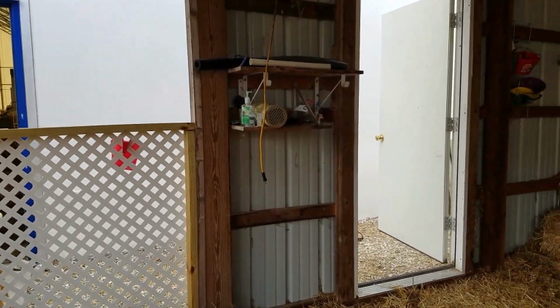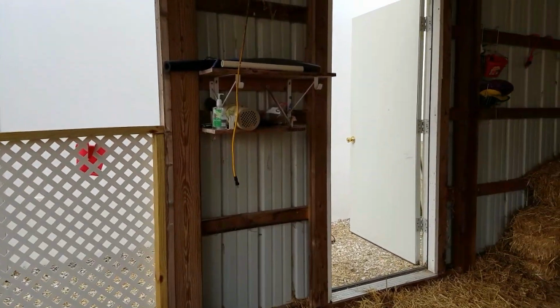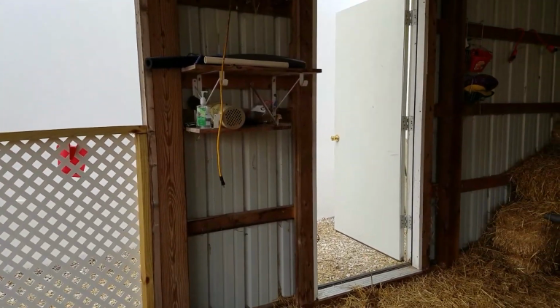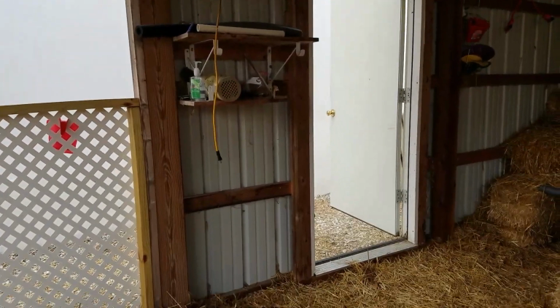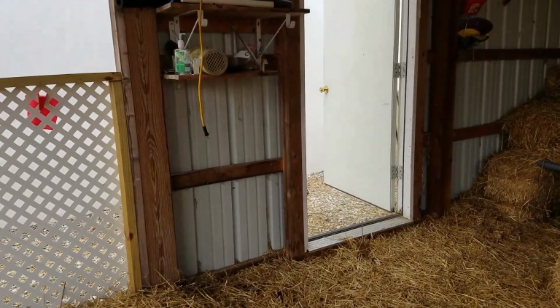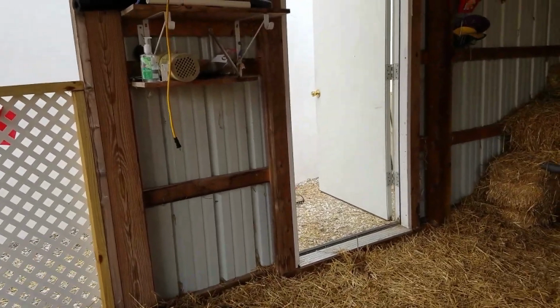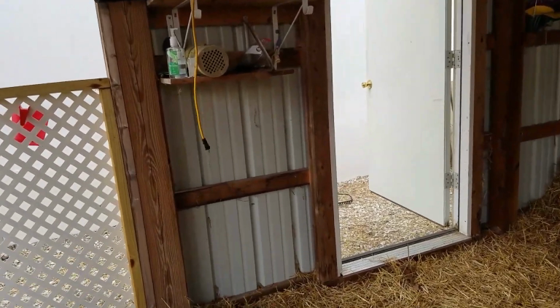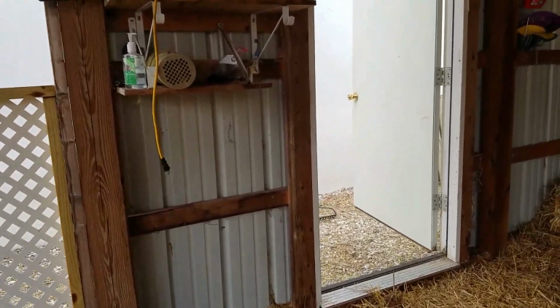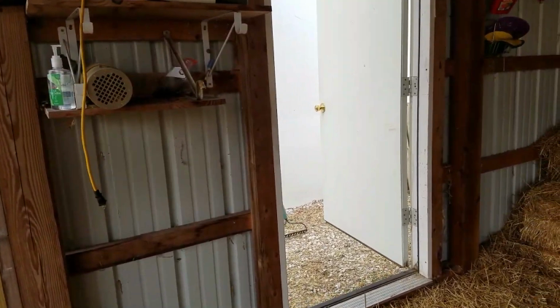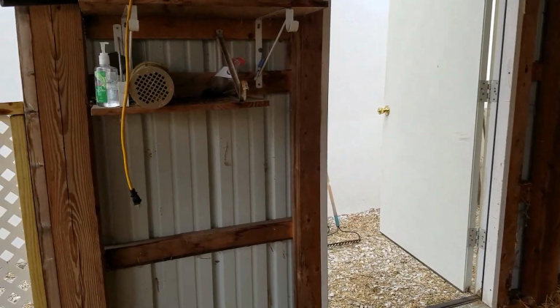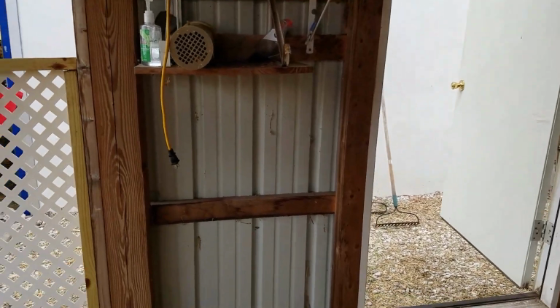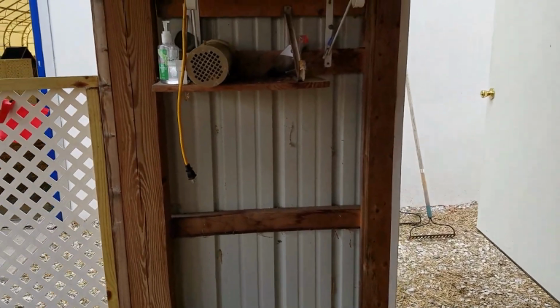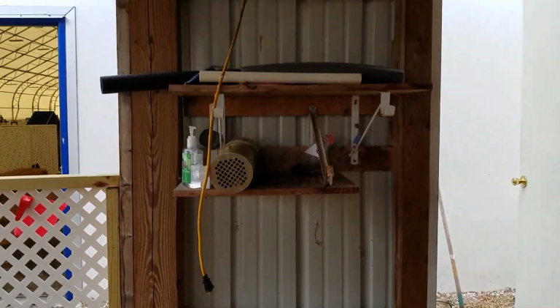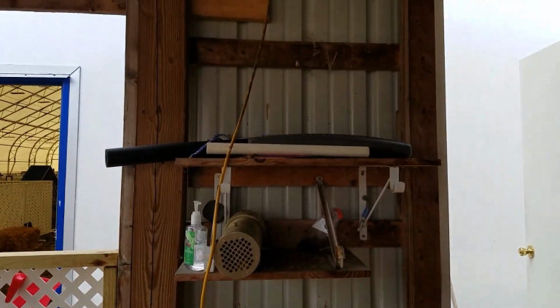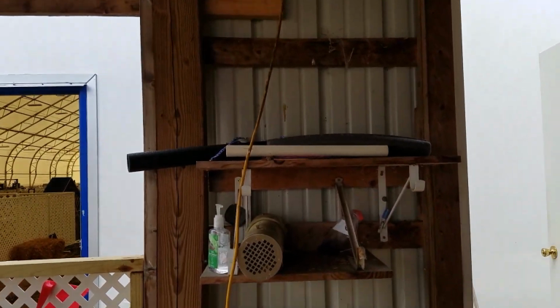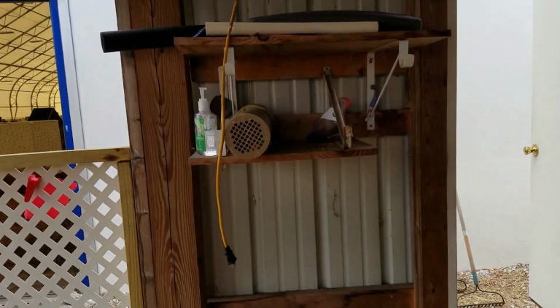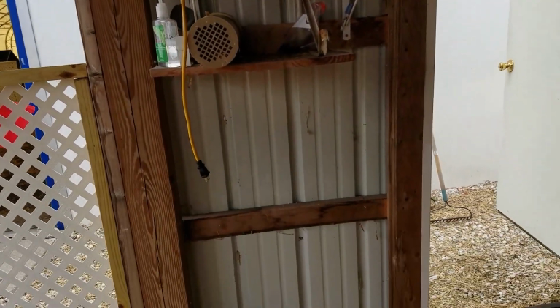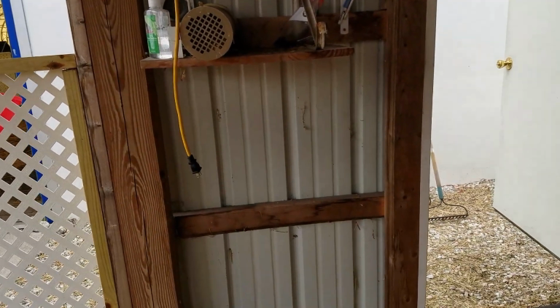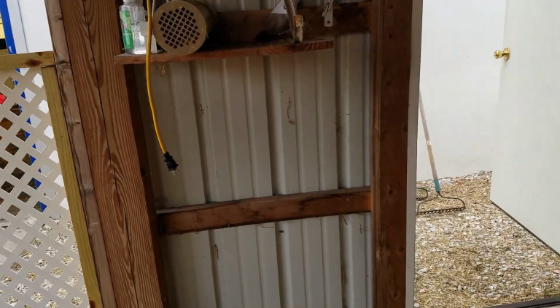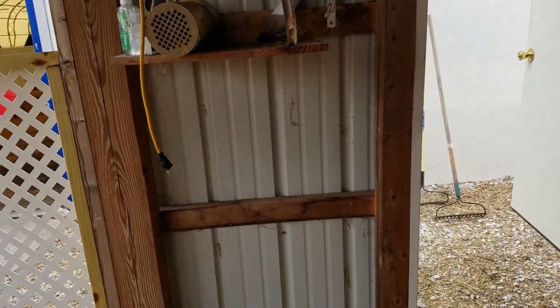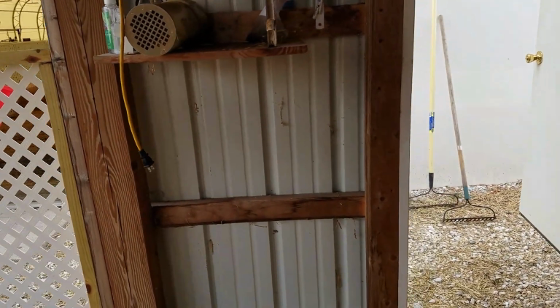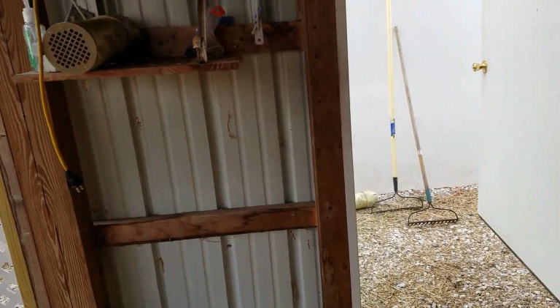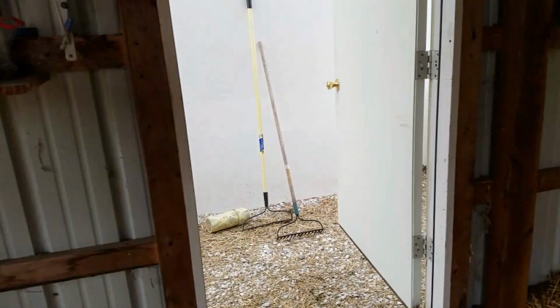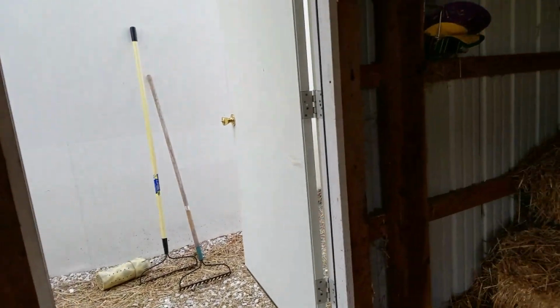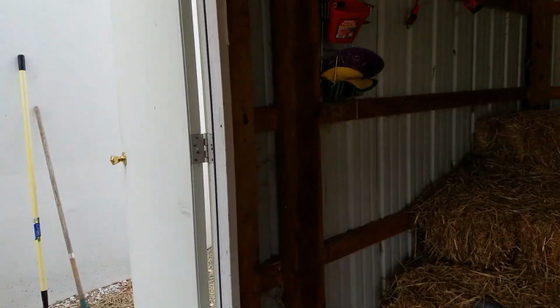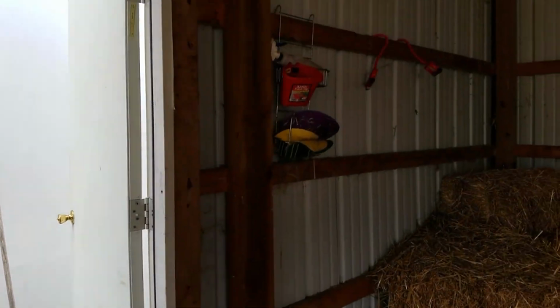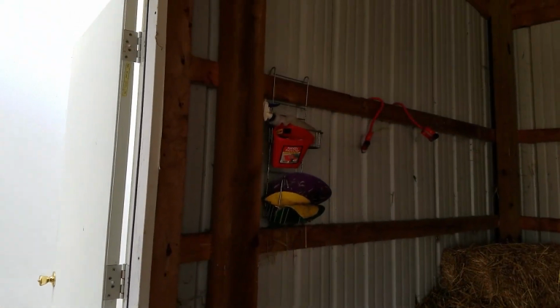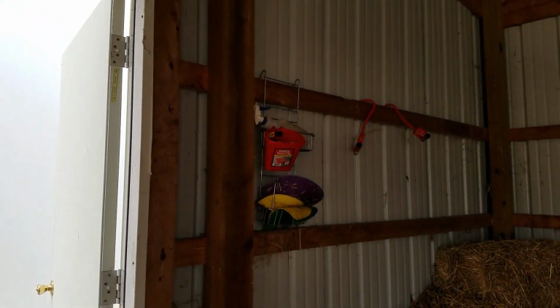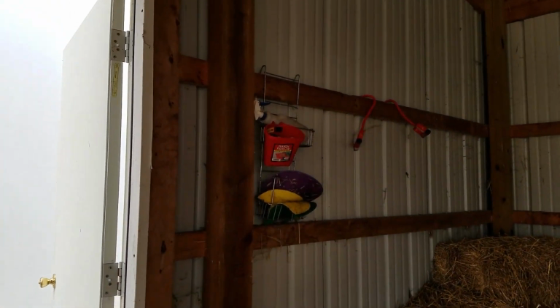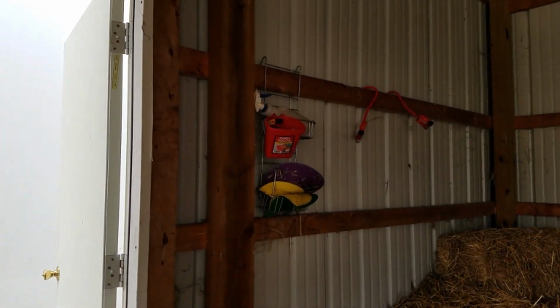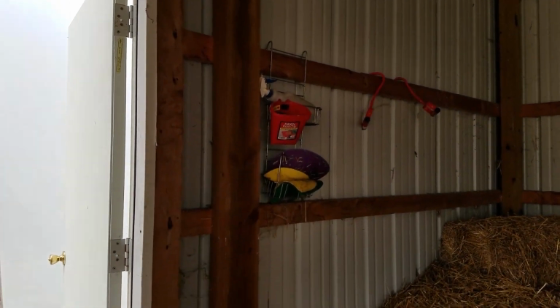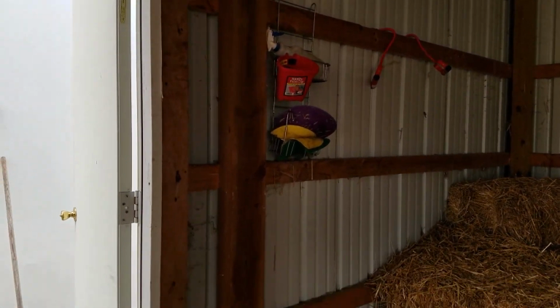The door does open out. You can see where our equipment shelves are. That is marked on the map. I hadn't noticed that they have put in a new hanger thing on this side, which is not on the map.